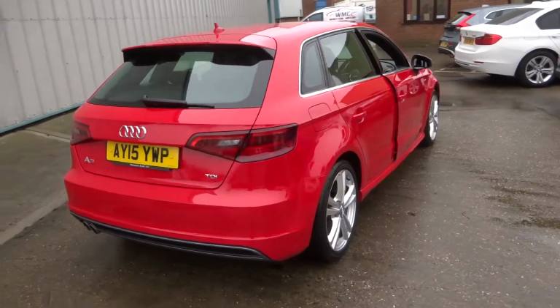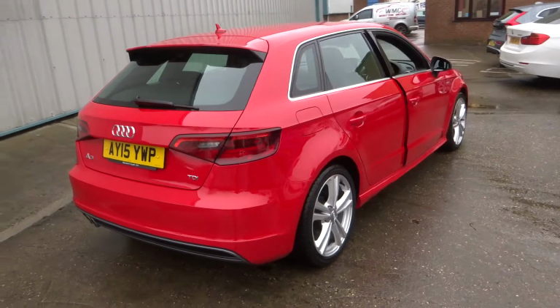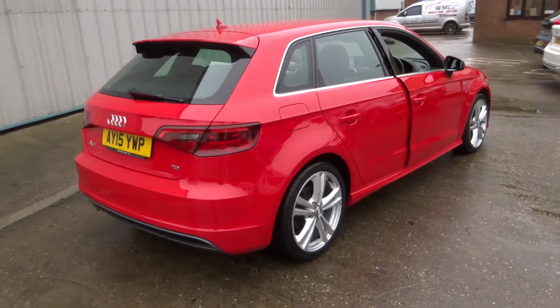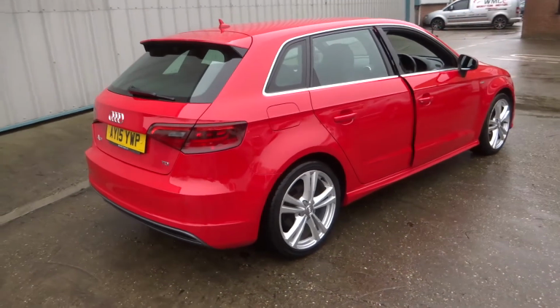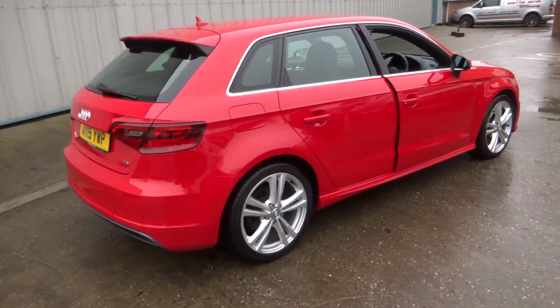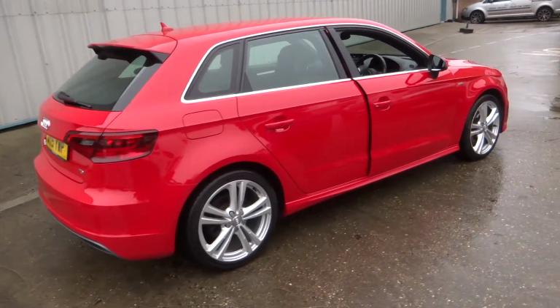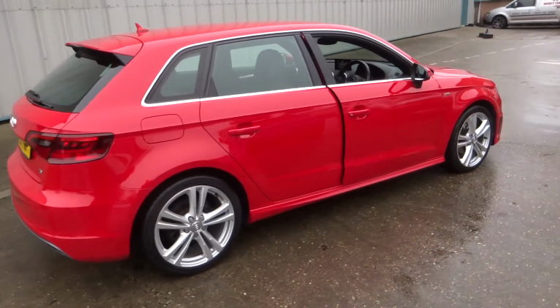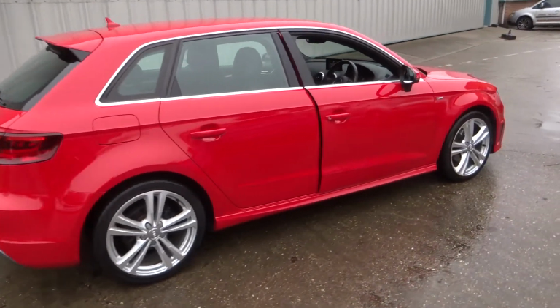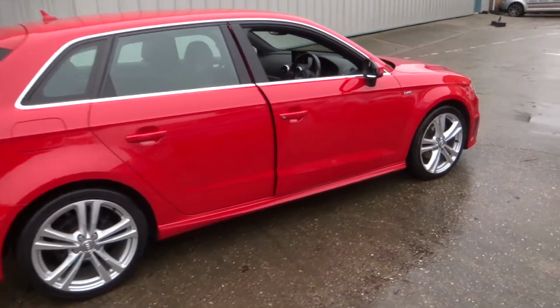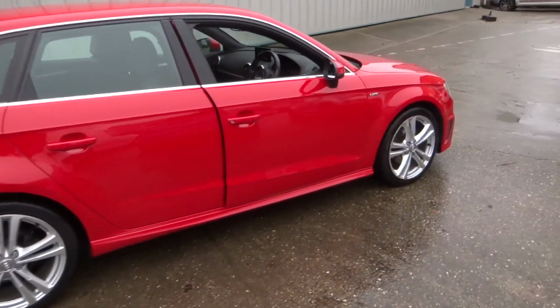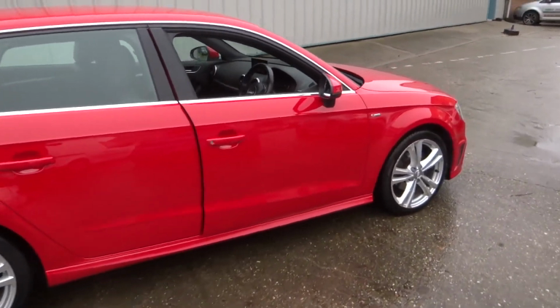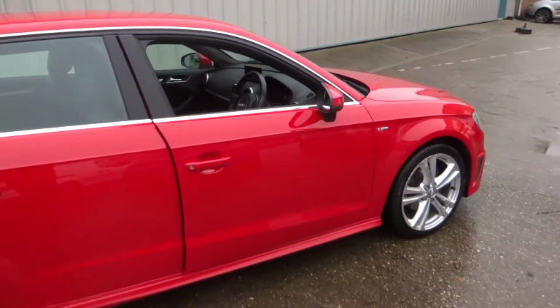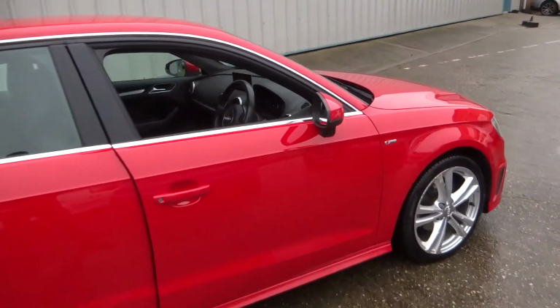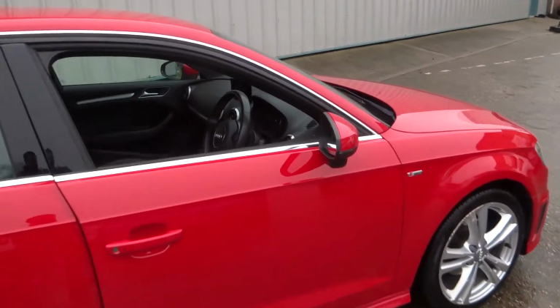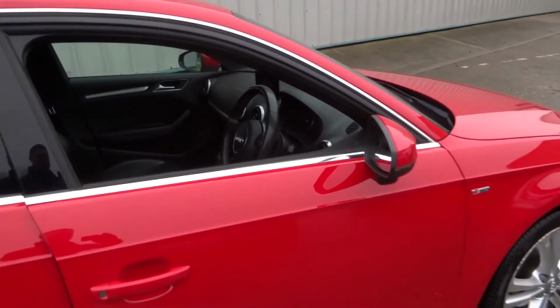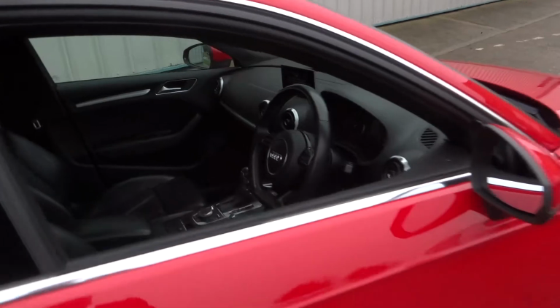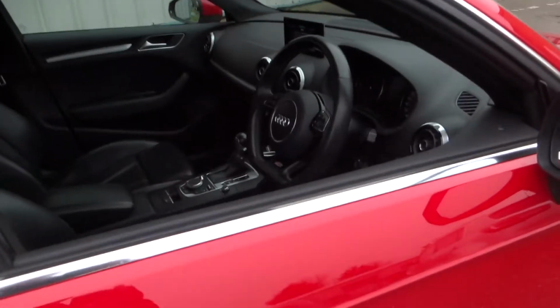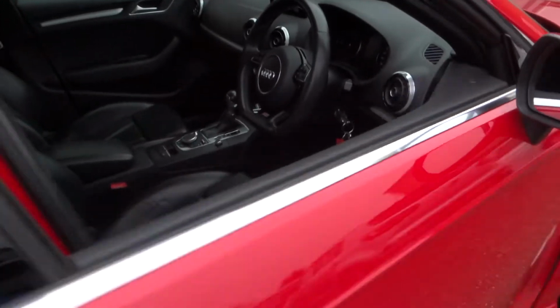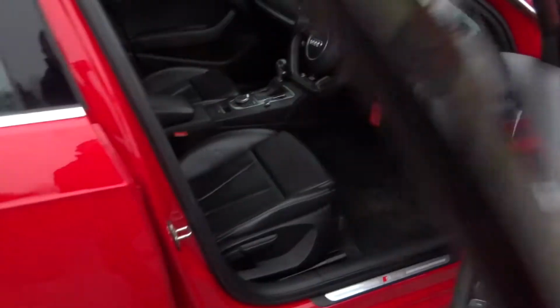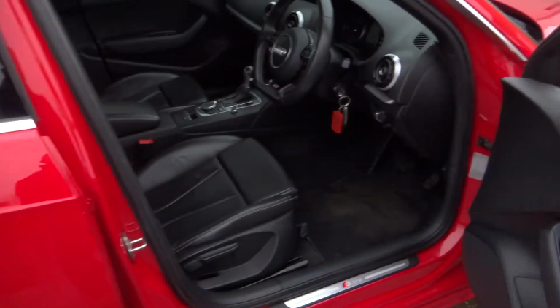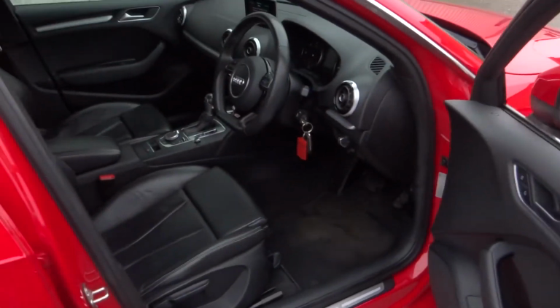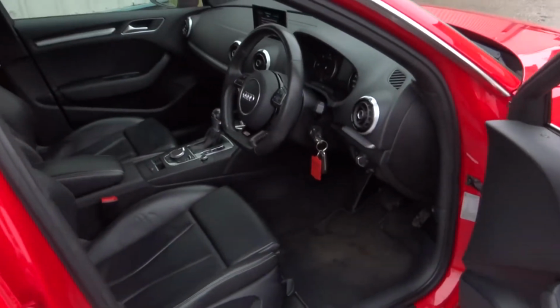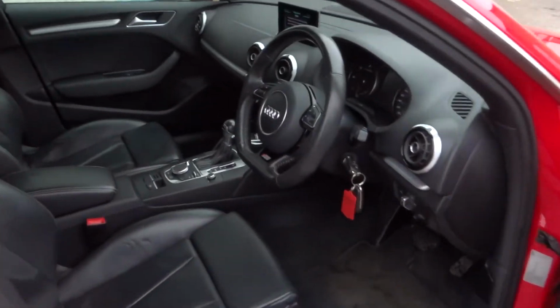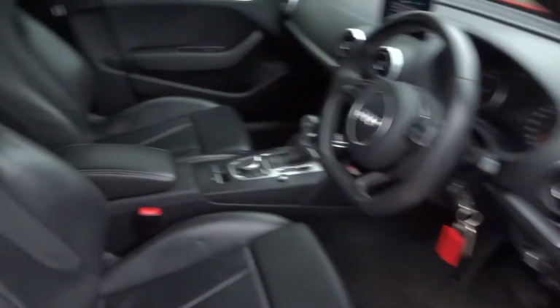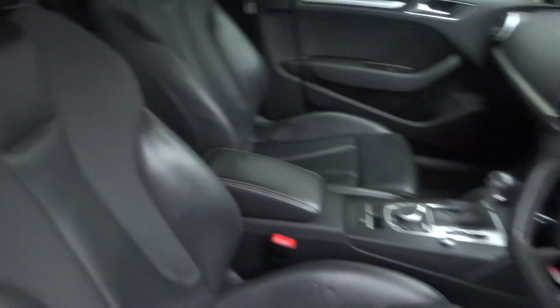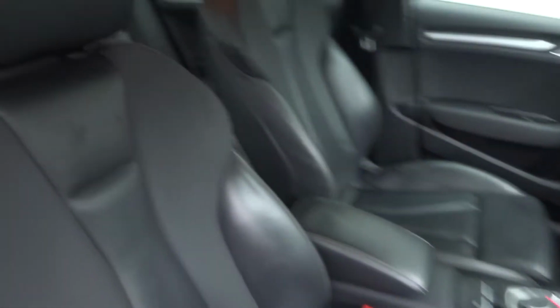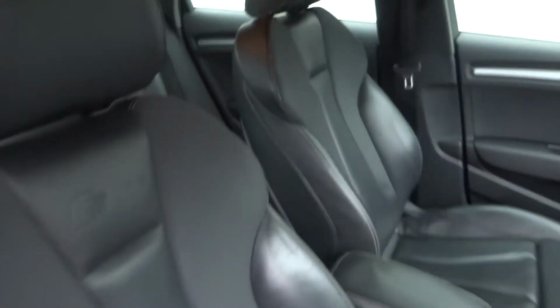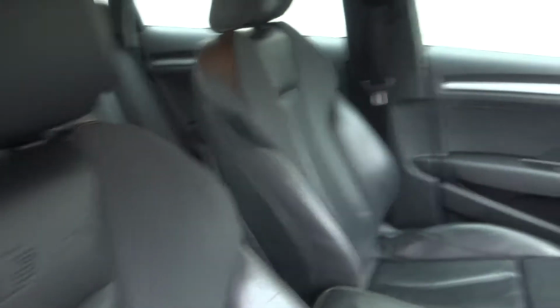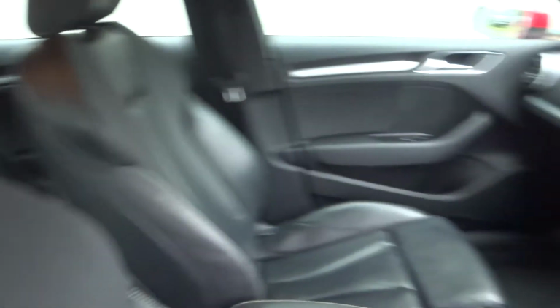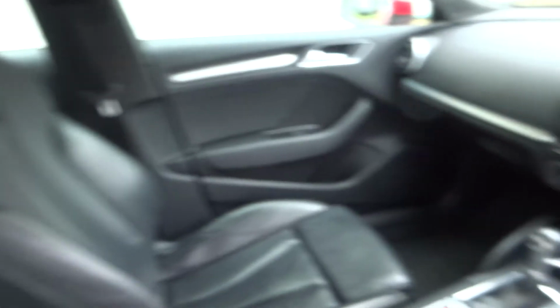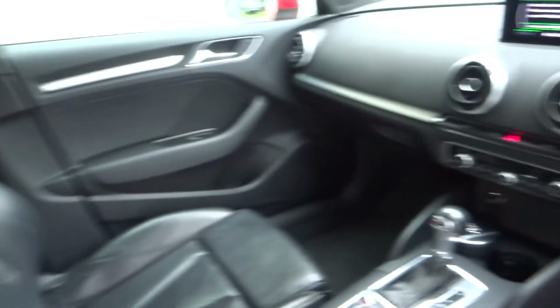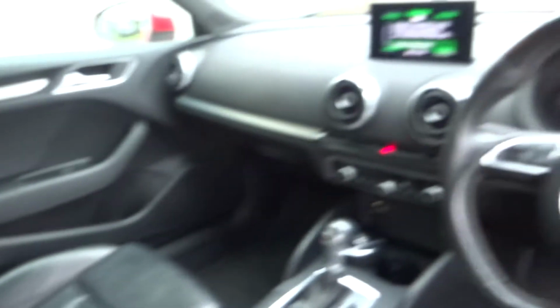This is also the automatic version — it's the S-Tronic gearbox. Internally, full leather interior, it's also heated, with S line embossed seats.